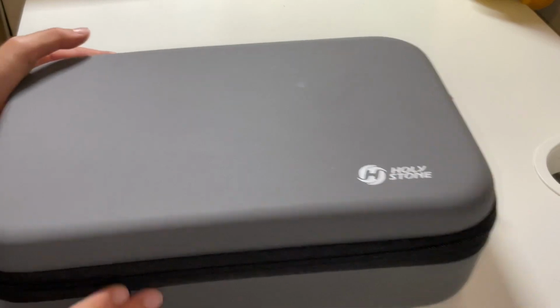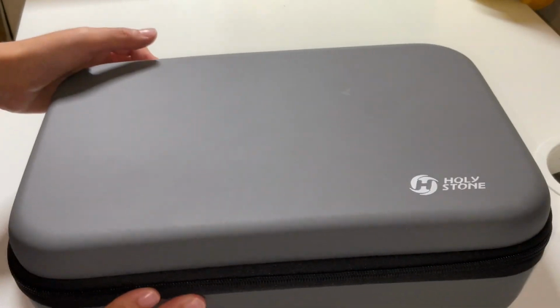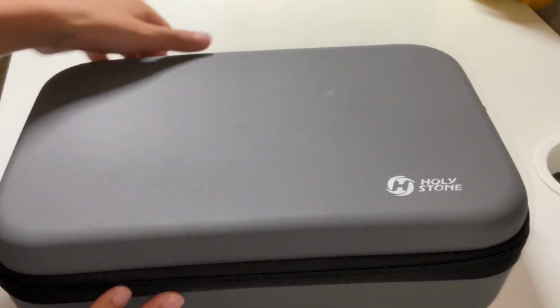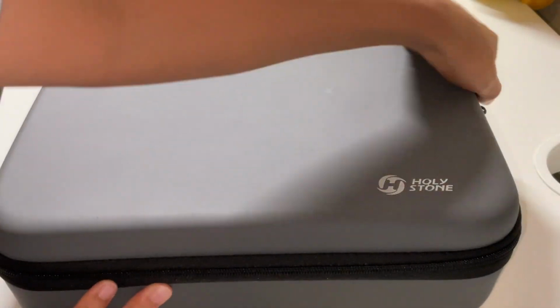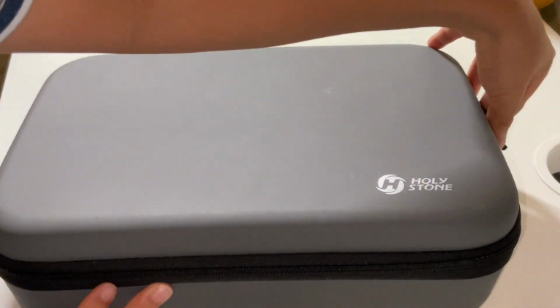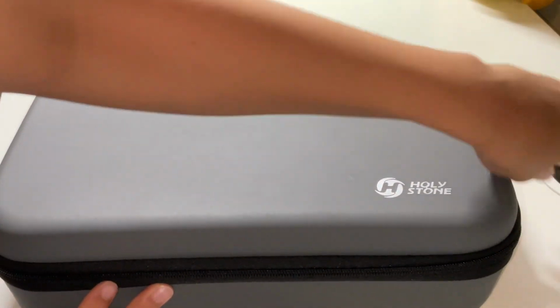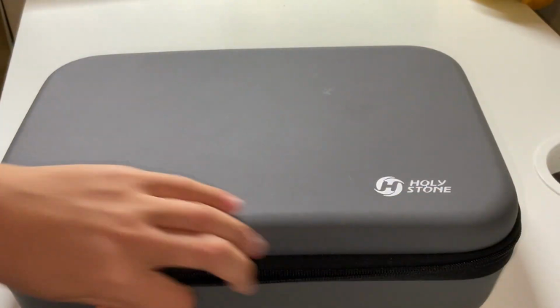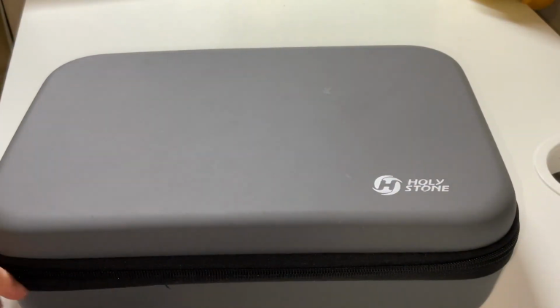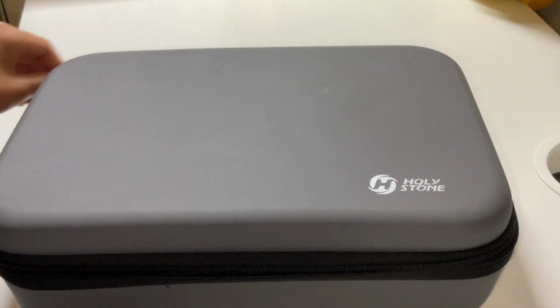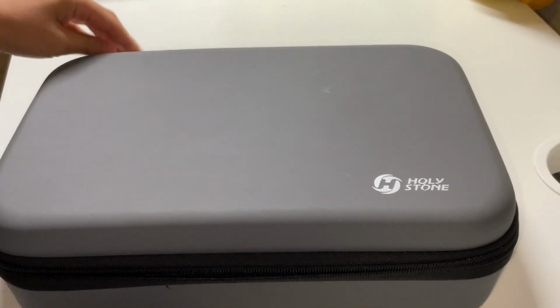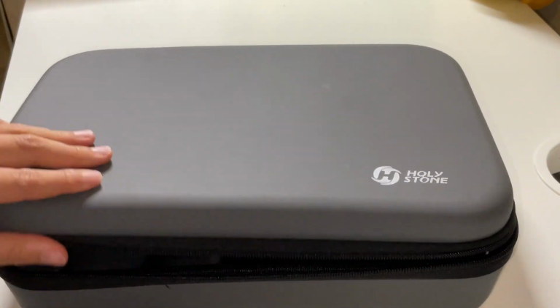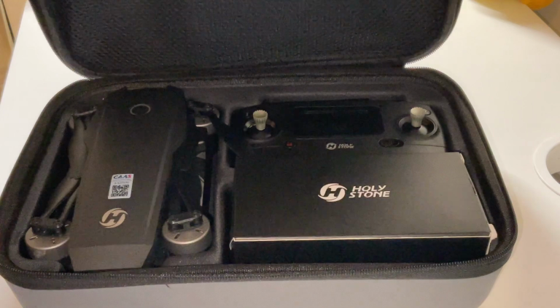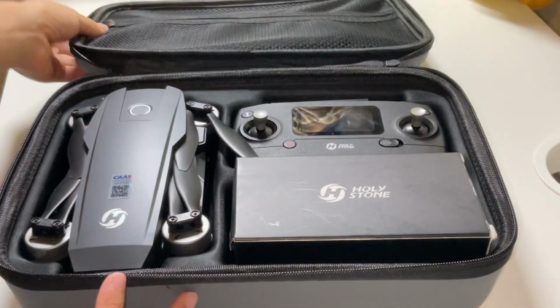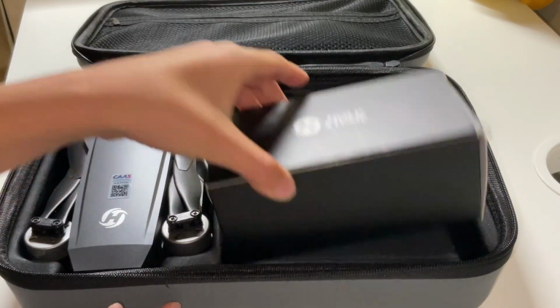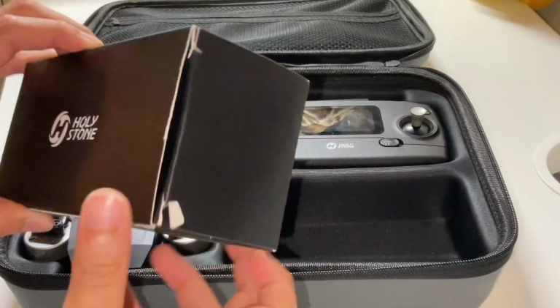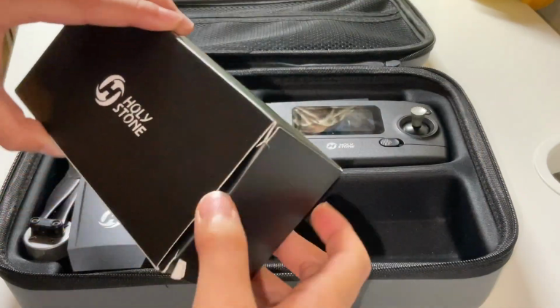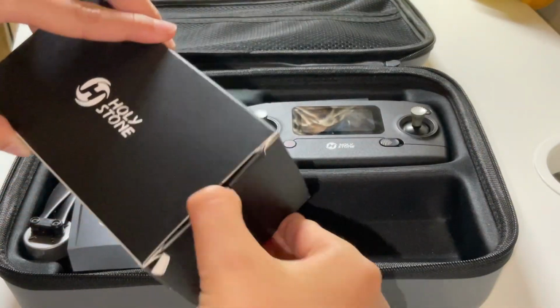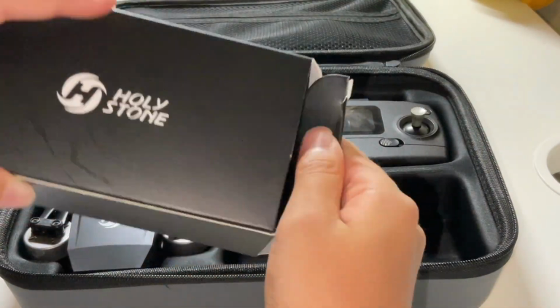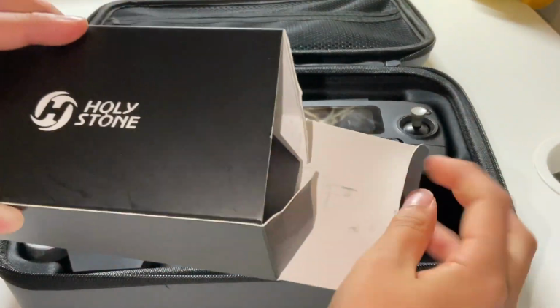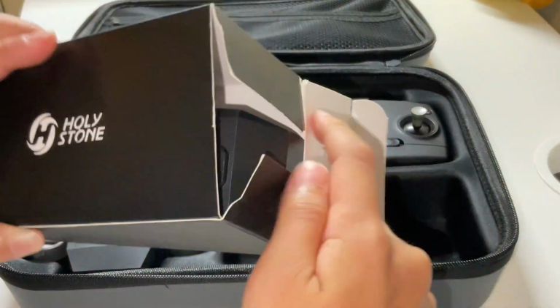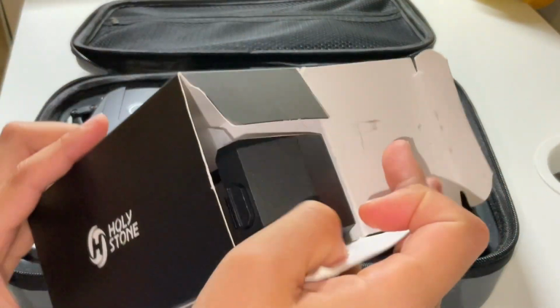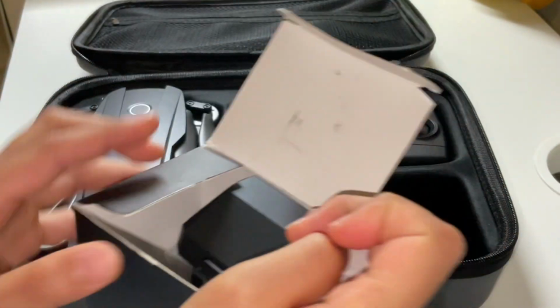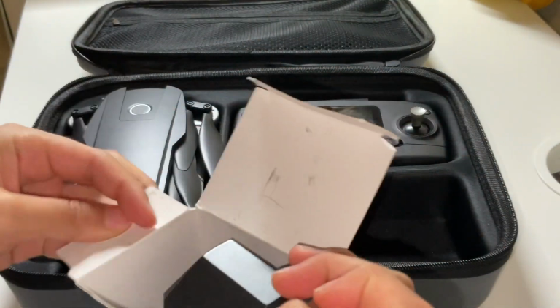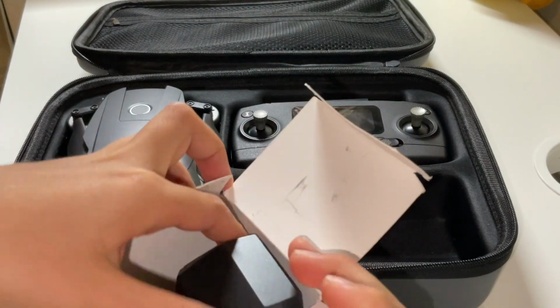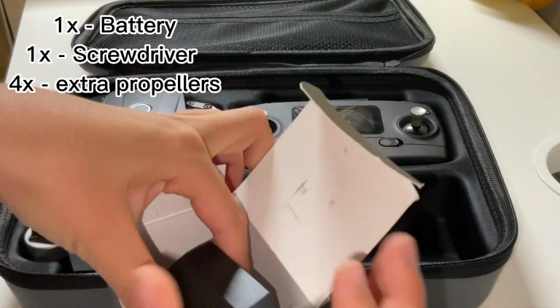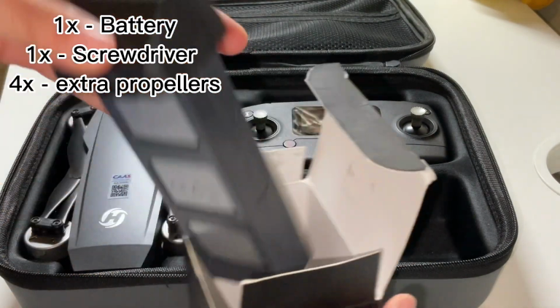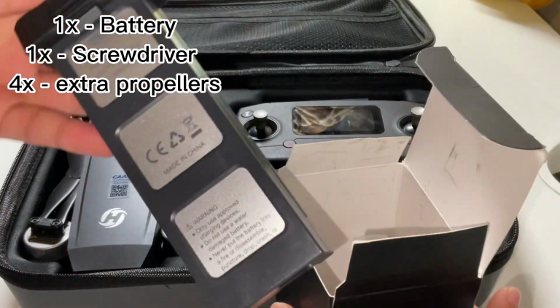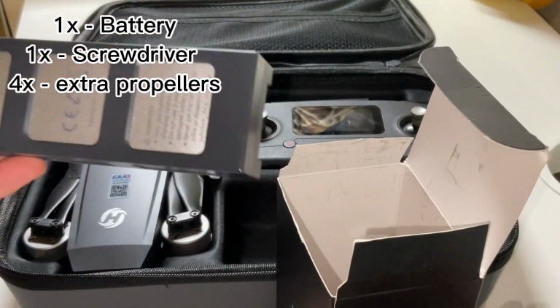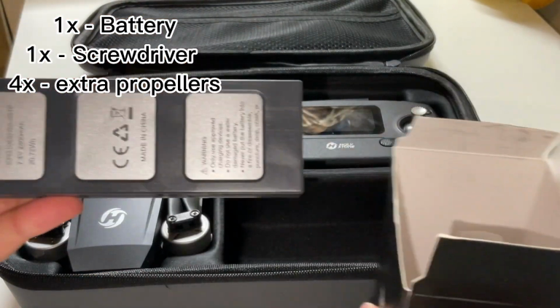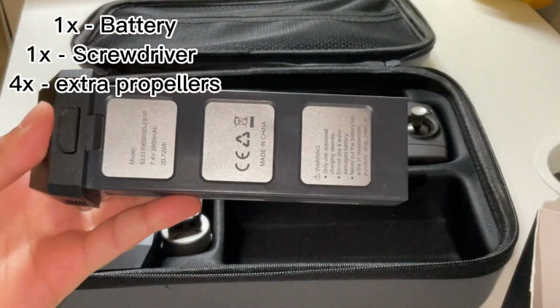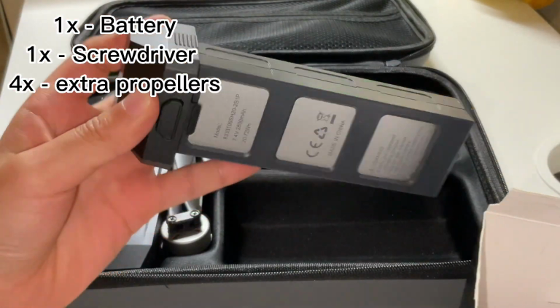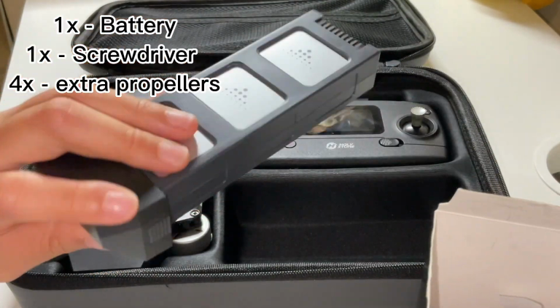Let's start by opening this very smooth case. It feels like the texture you would get in a really good drone. Let's start by opening the accessories. You have one extra battery, a screwdriver, and extra propellers.